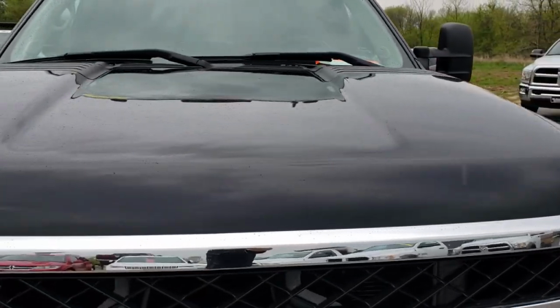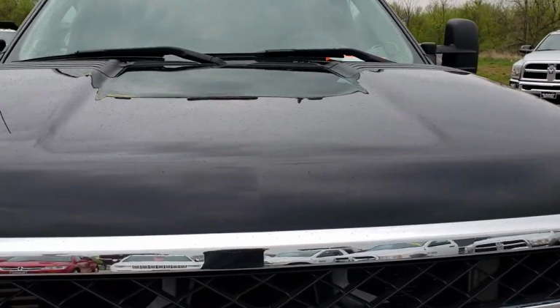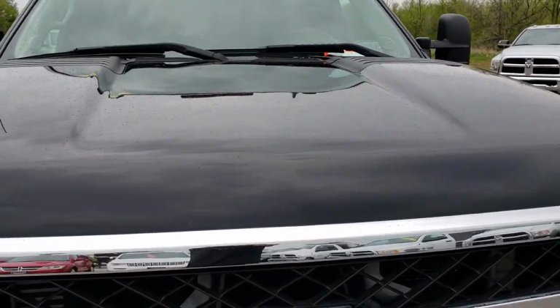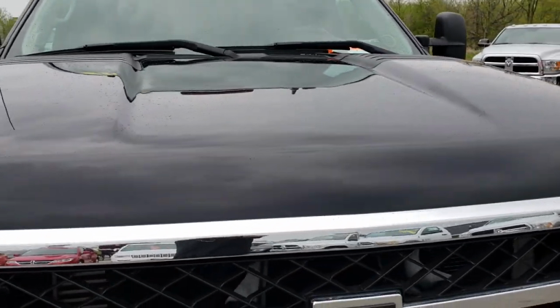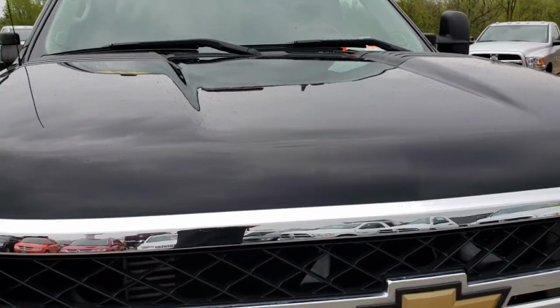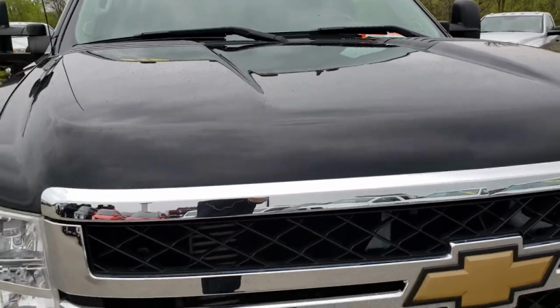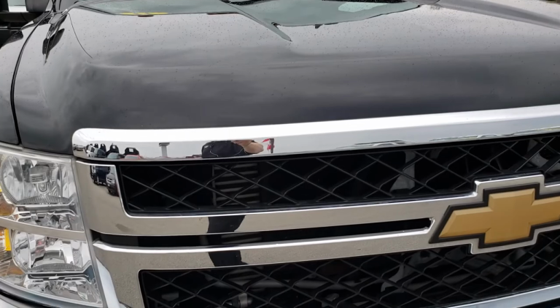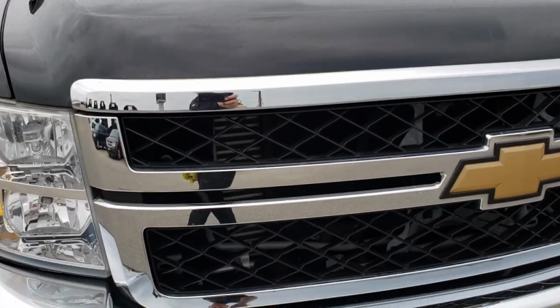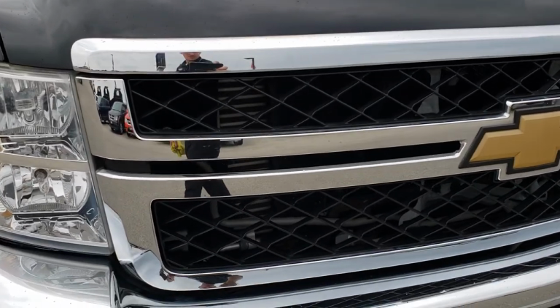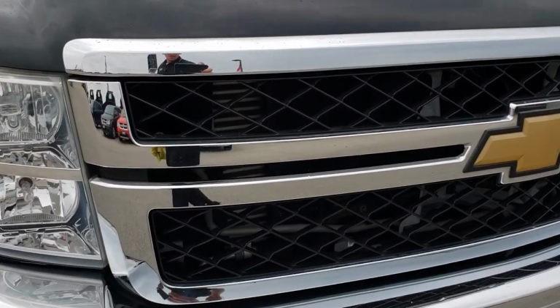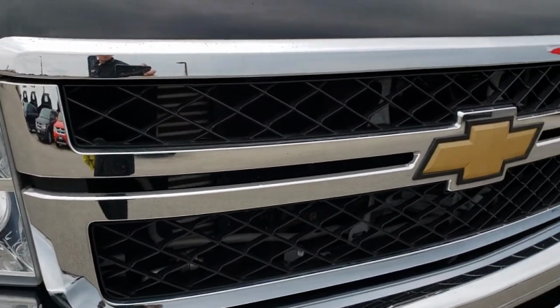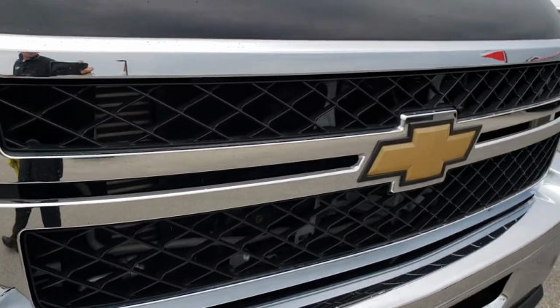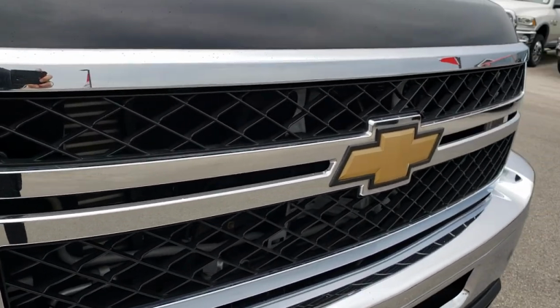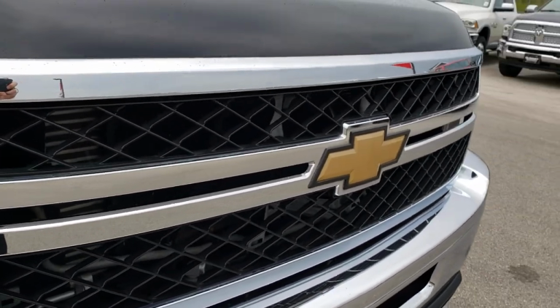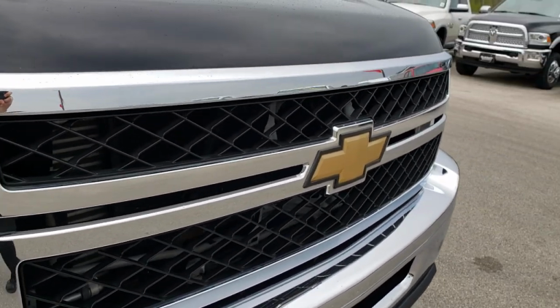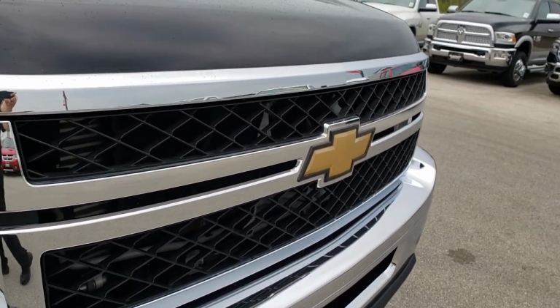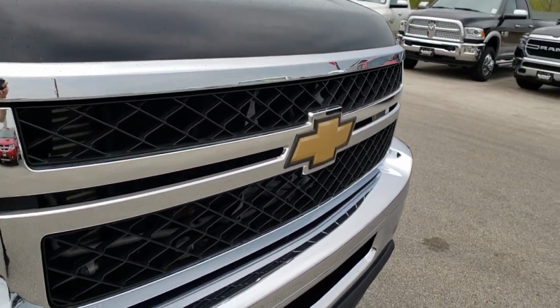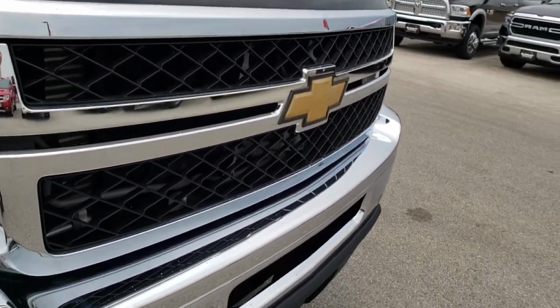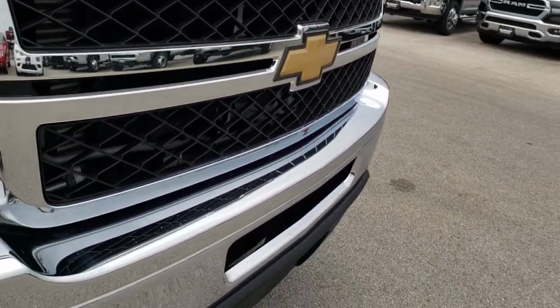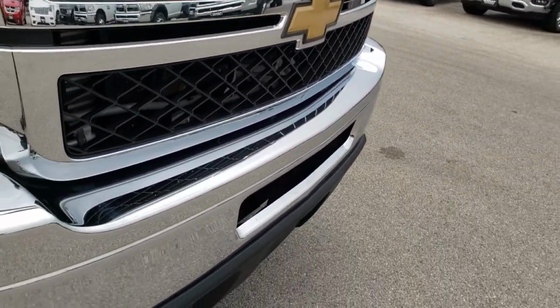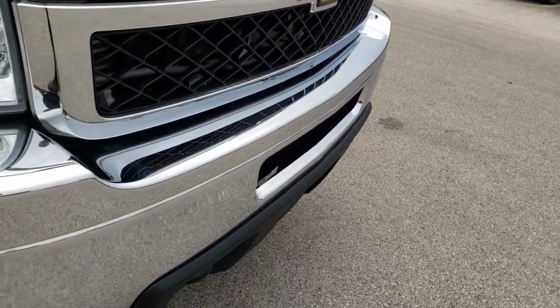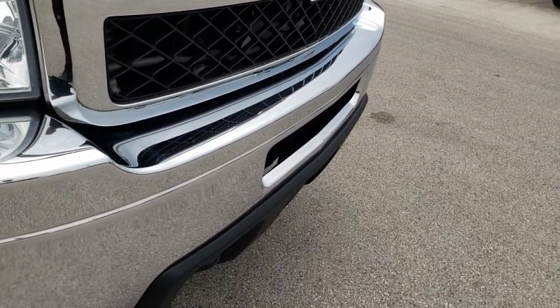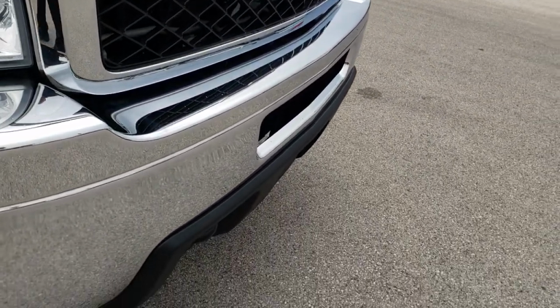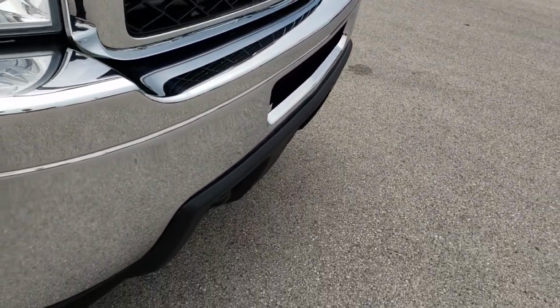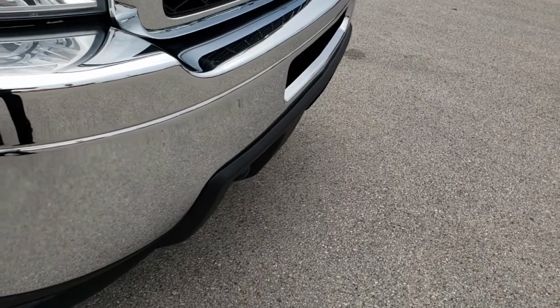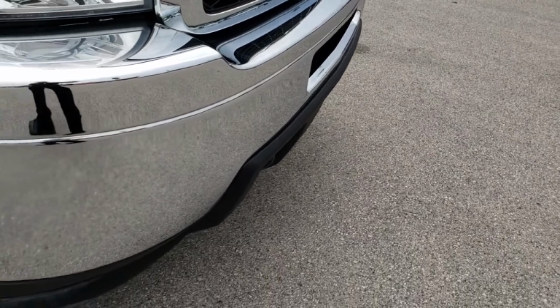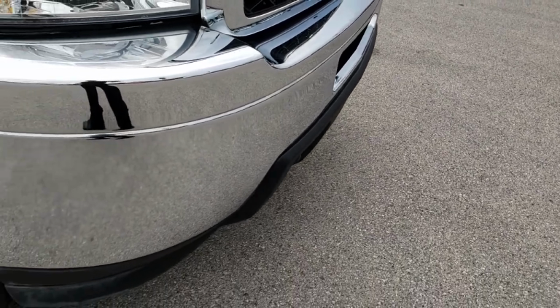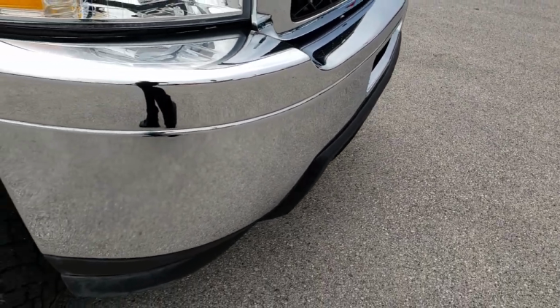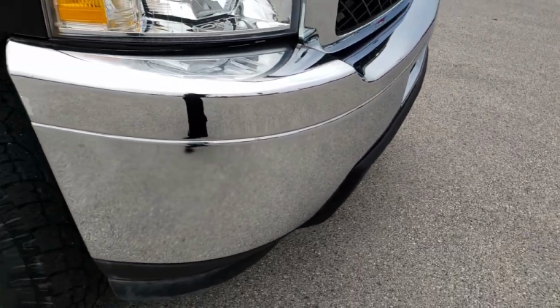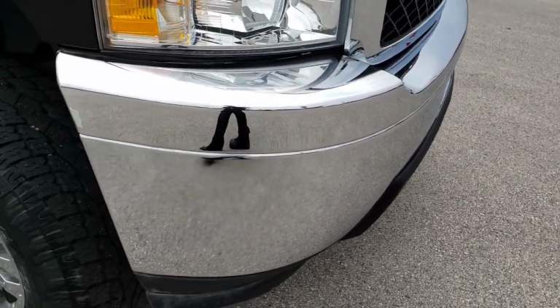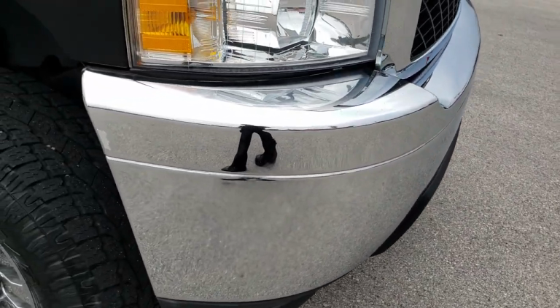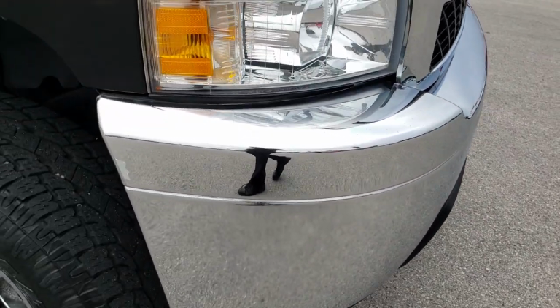I do apologize a little bit for the rain — it just started sprinkling. Front bumper is in excellent shape, no dents or dings on this side.